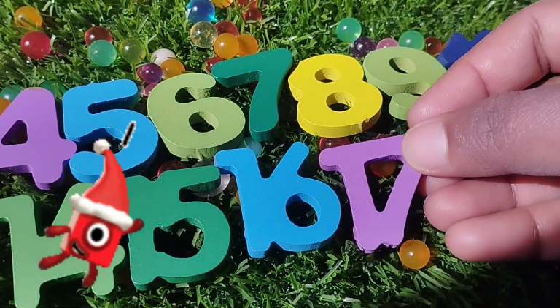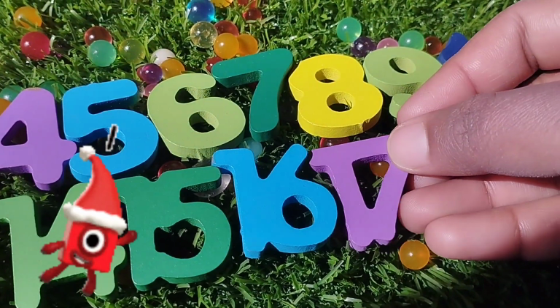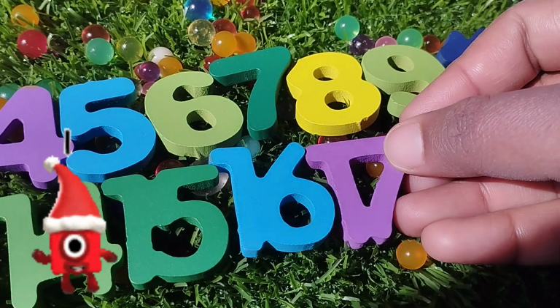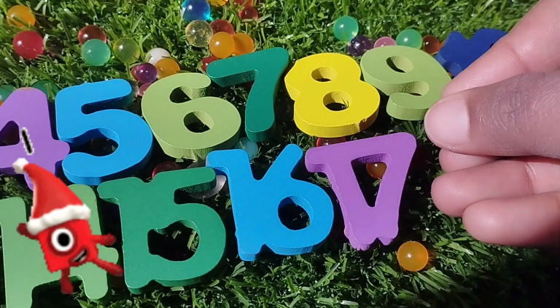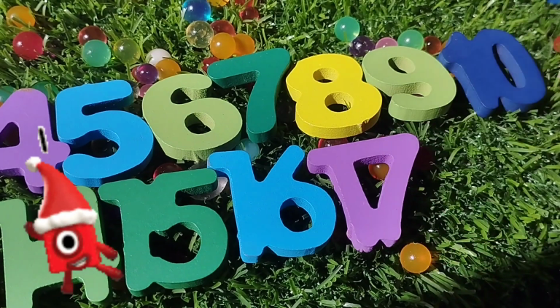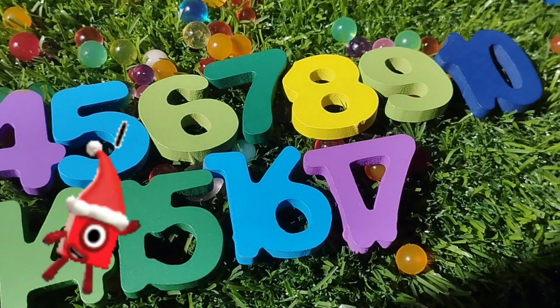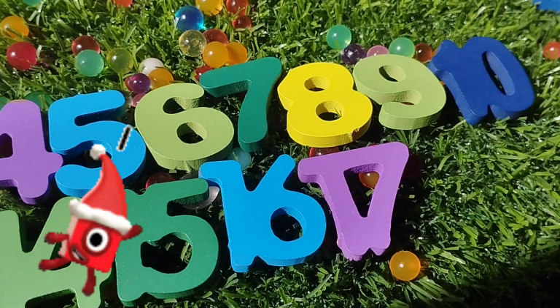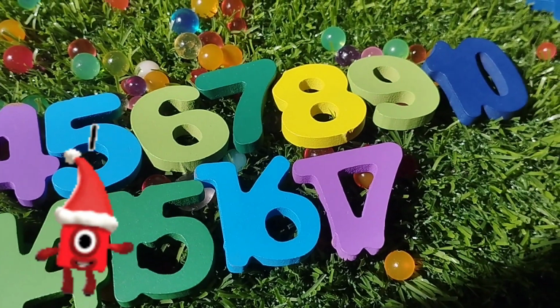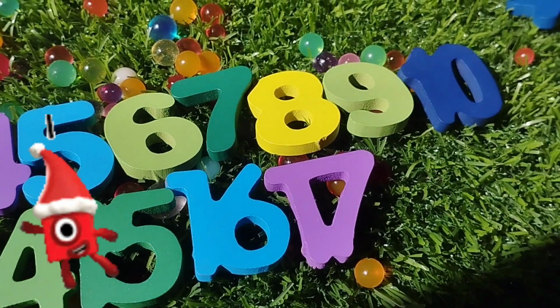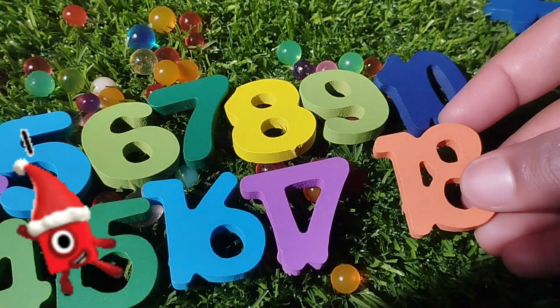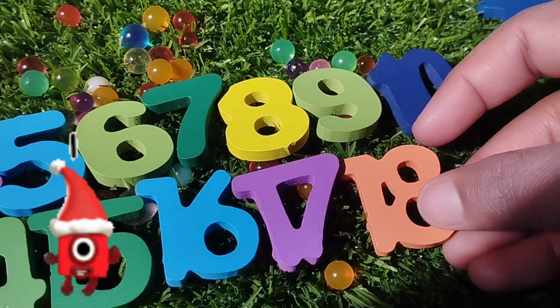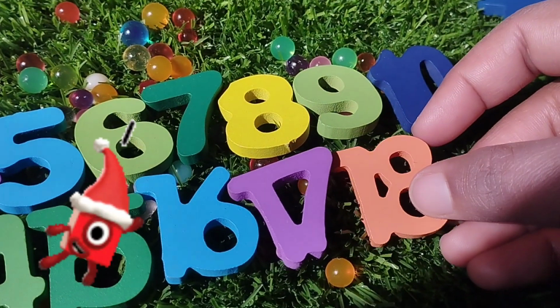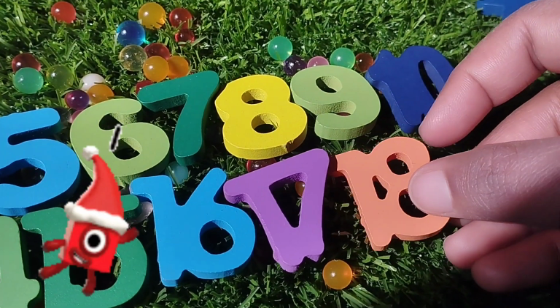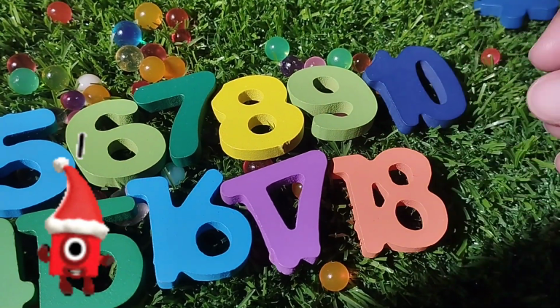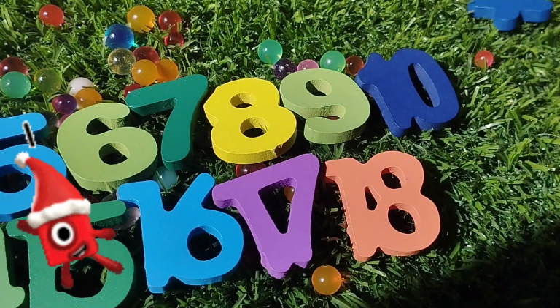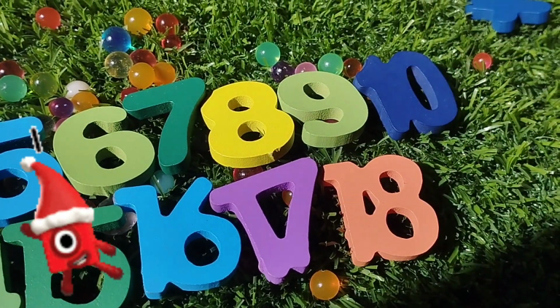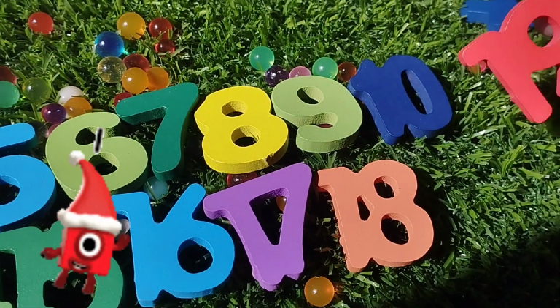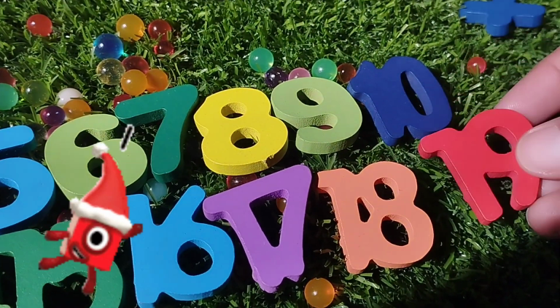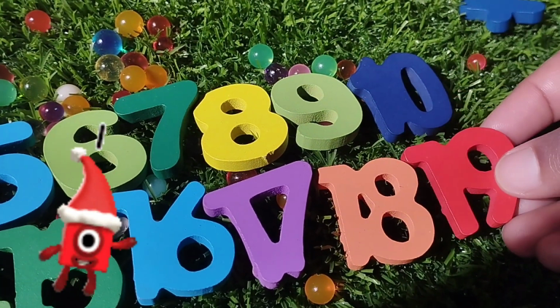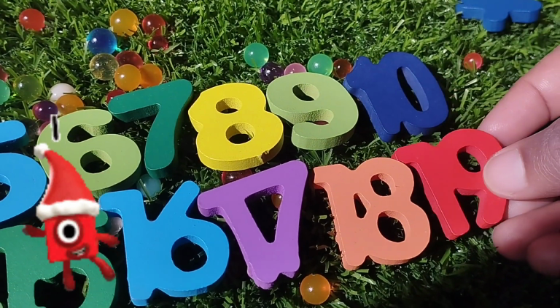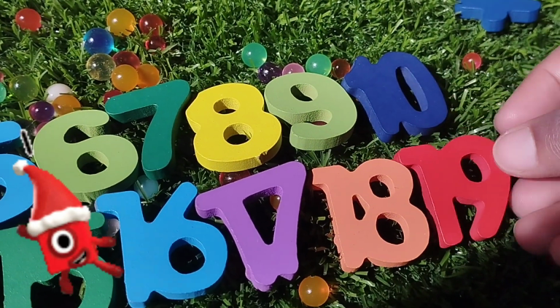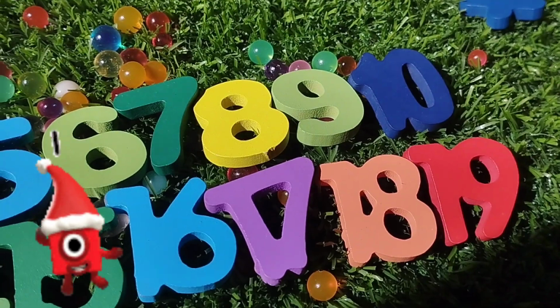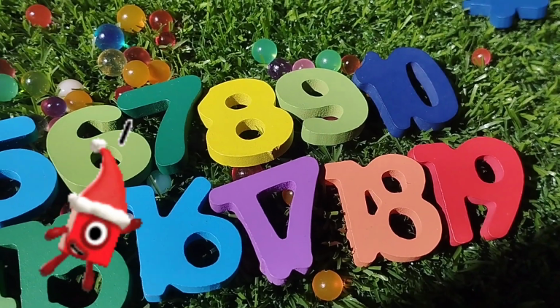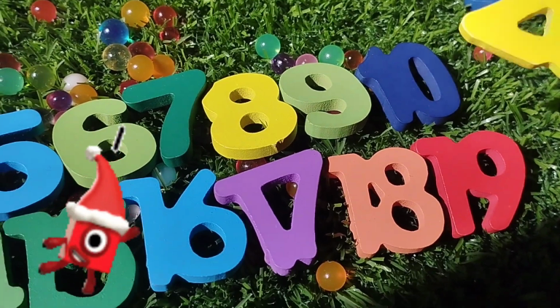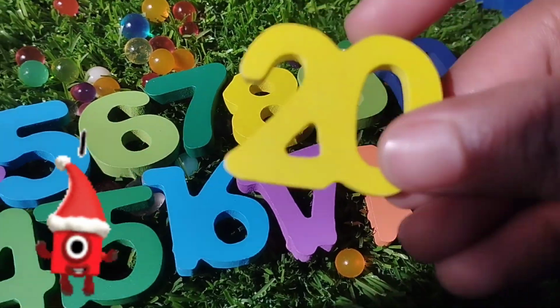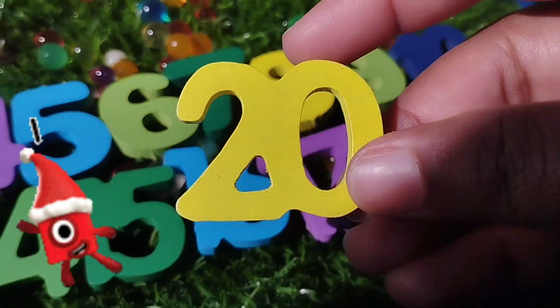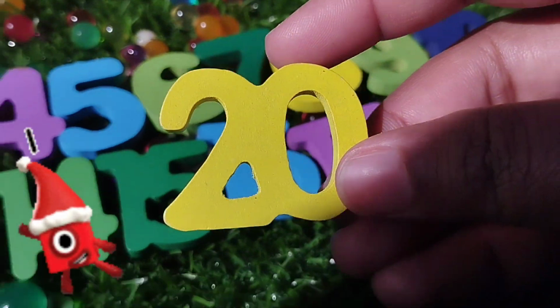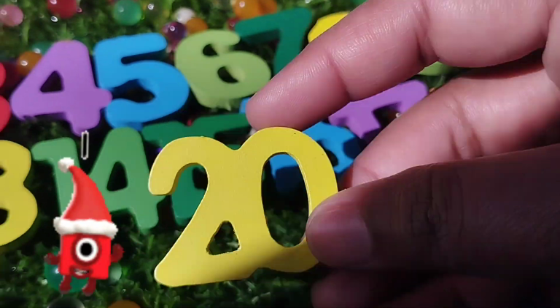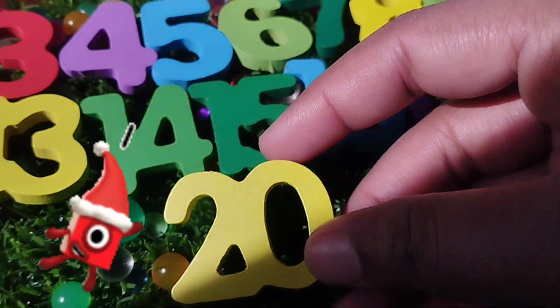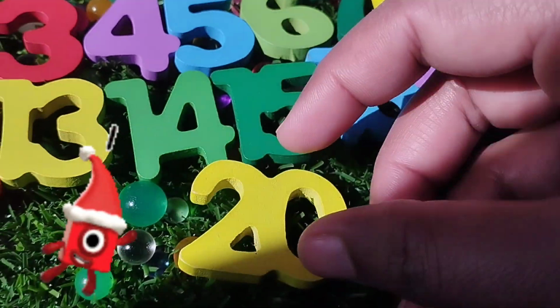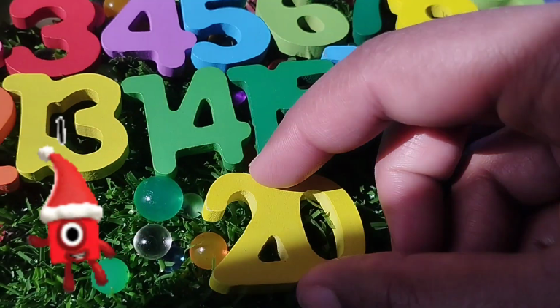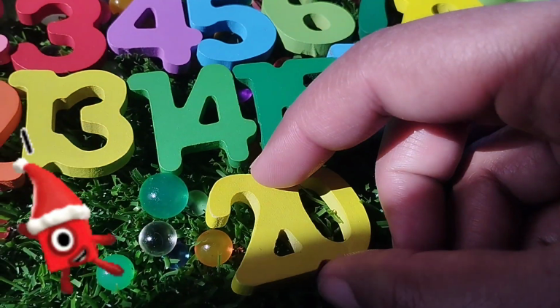Seventeen. The next number is number eighteen. Nineteen. And twenty.